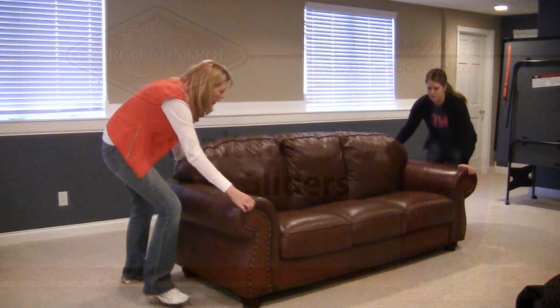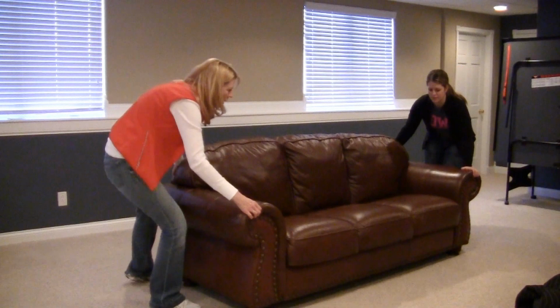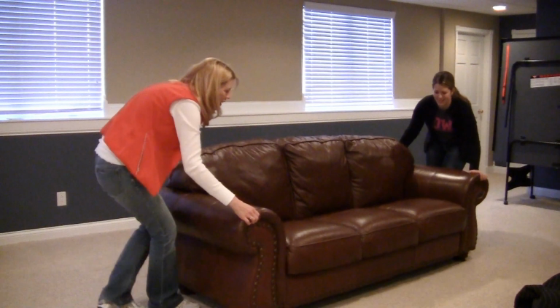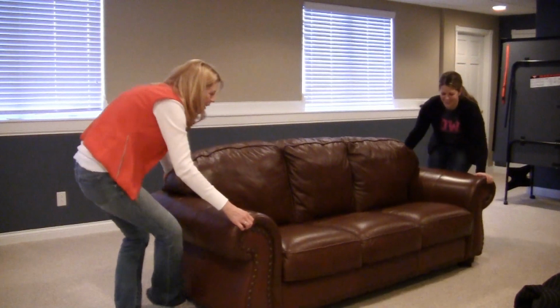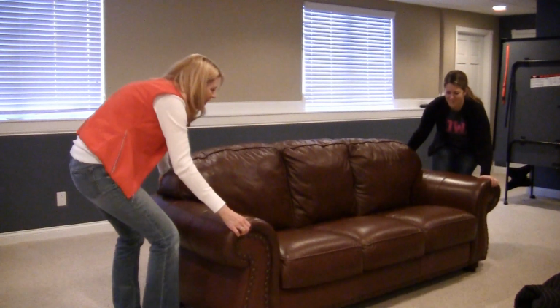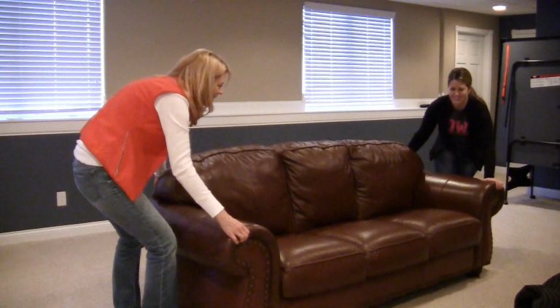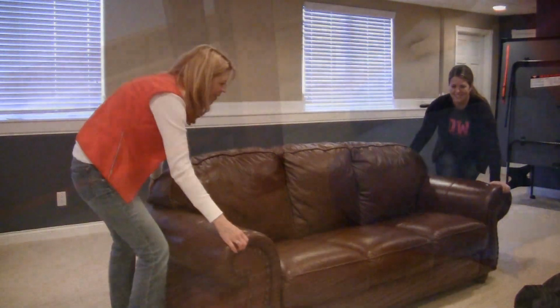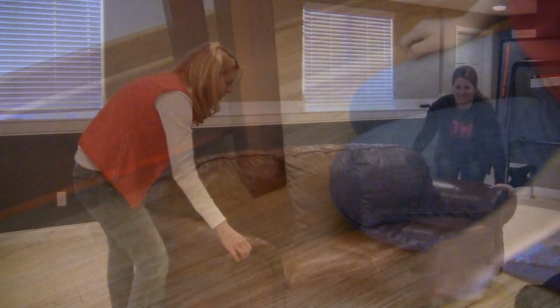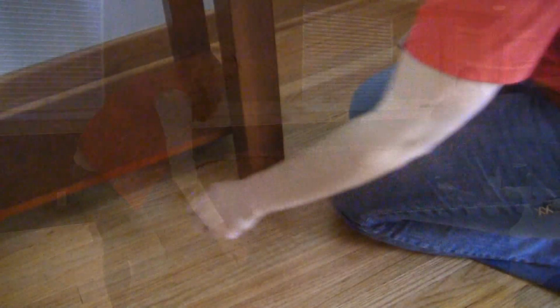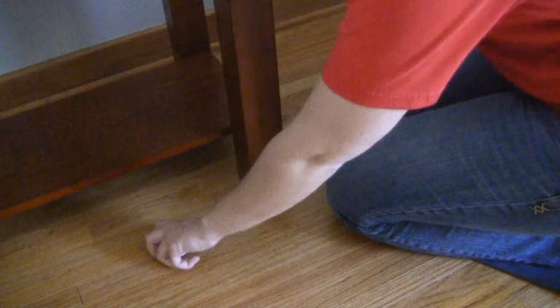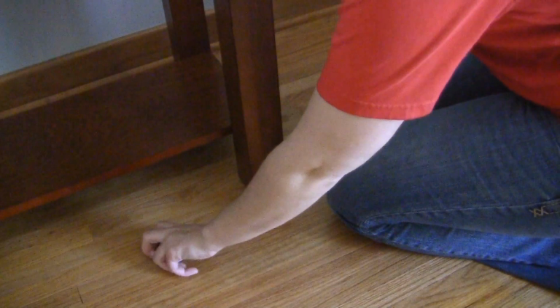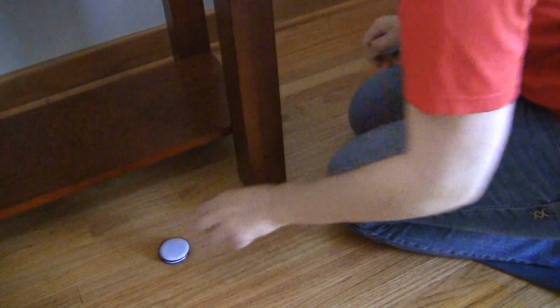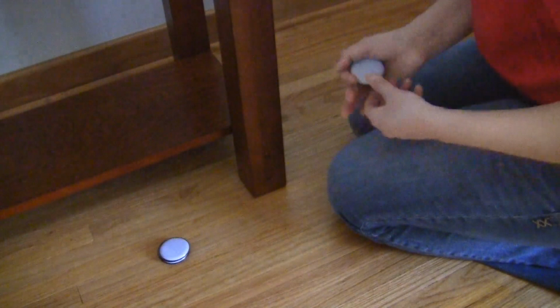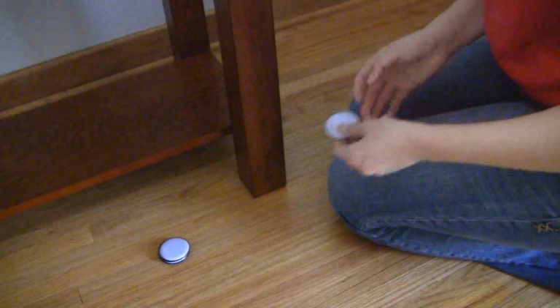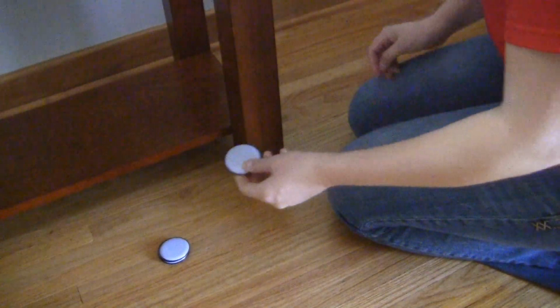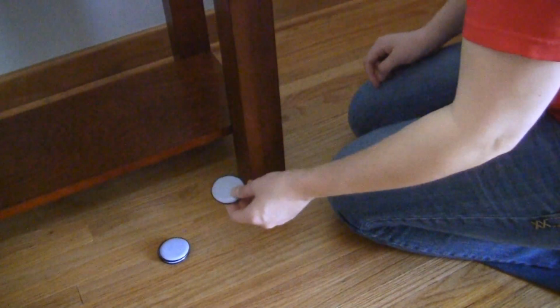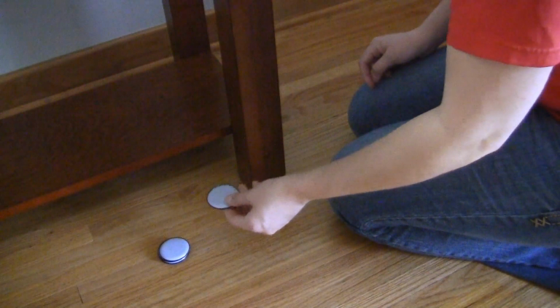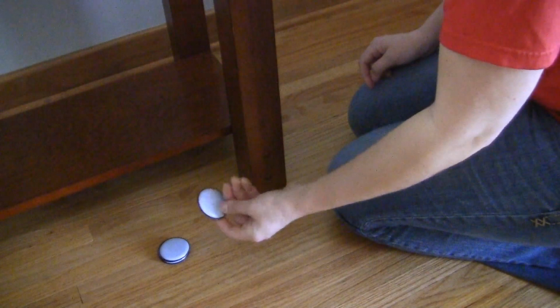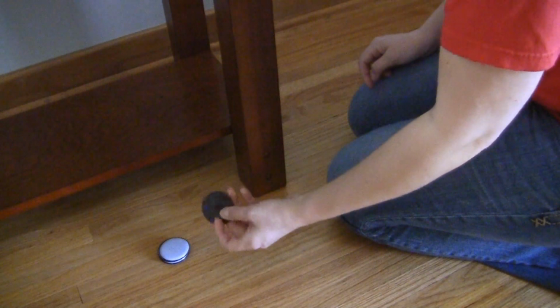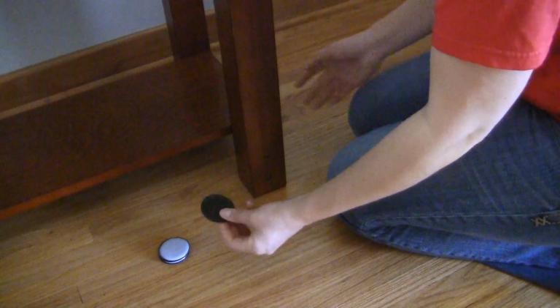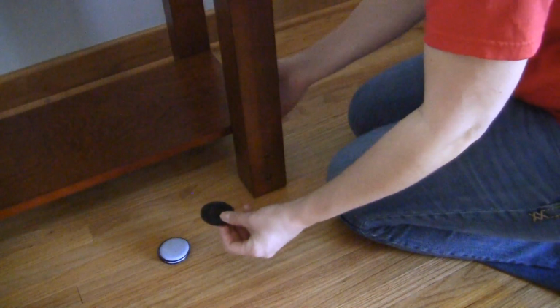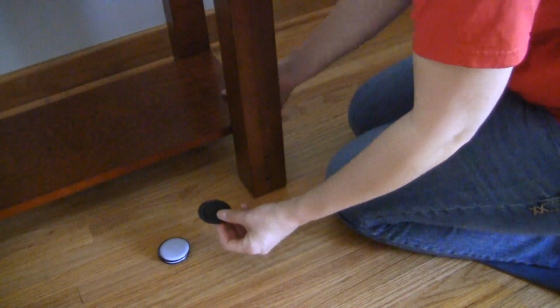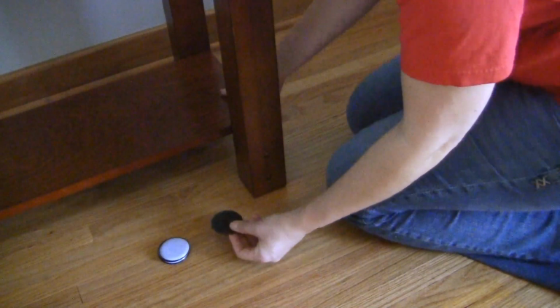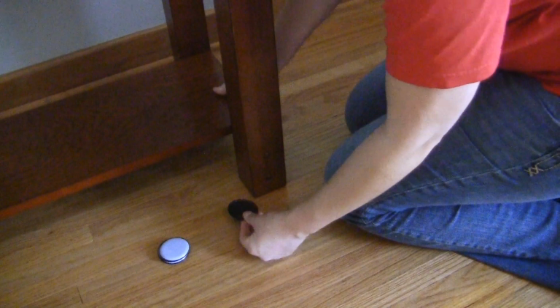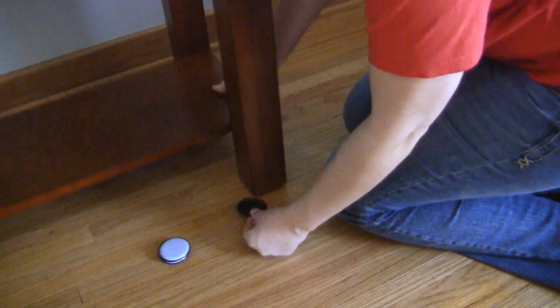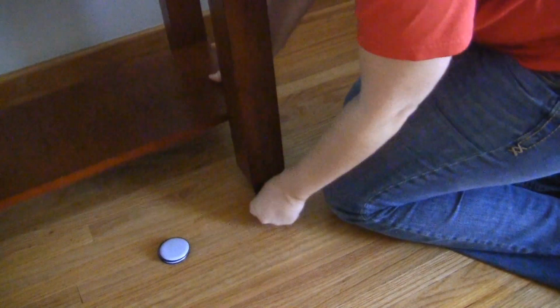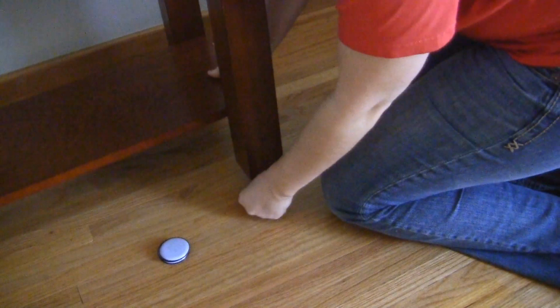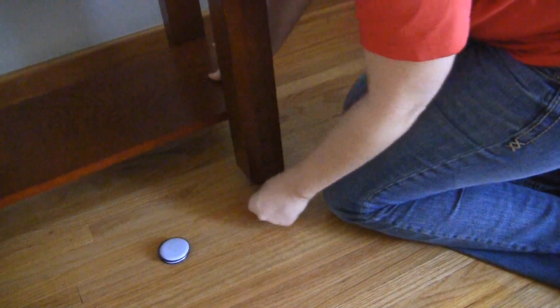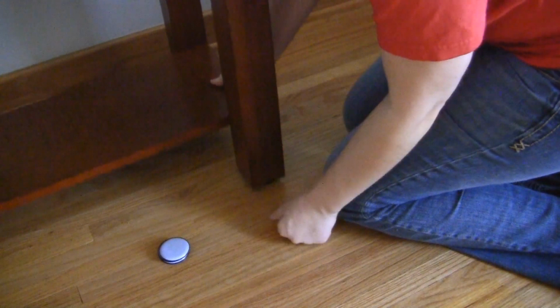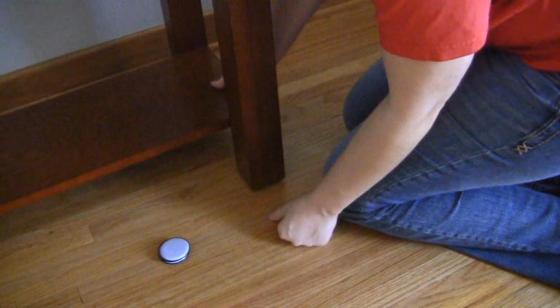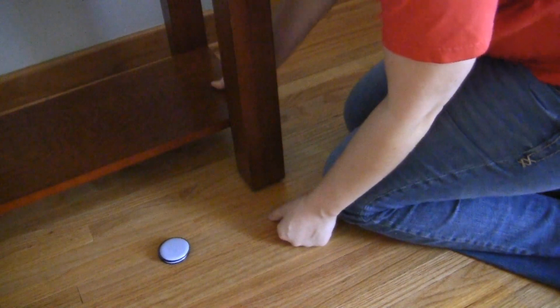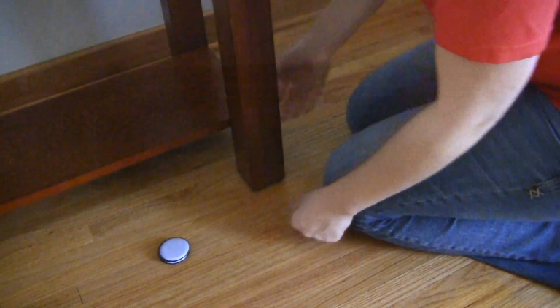Furniture sliders are an easy way to move your furniture throughout your house. Simply put the sliders underneath the legs of your furniture, then slide to any location.